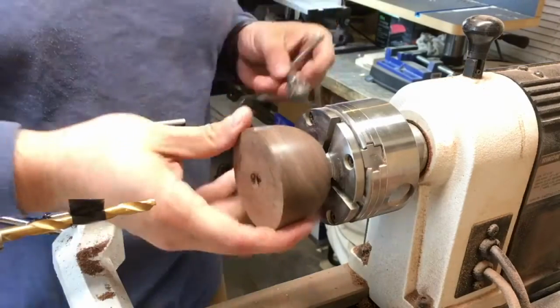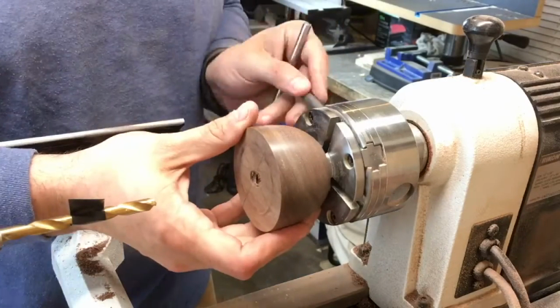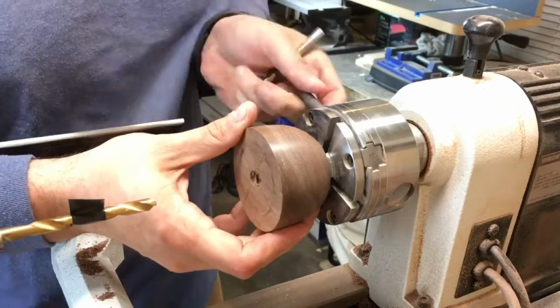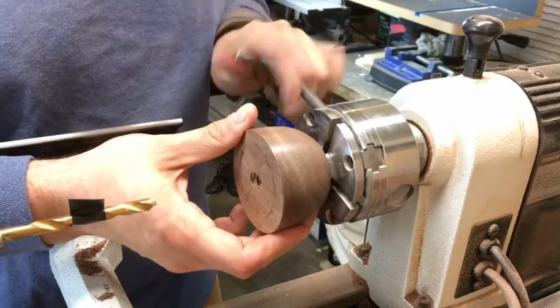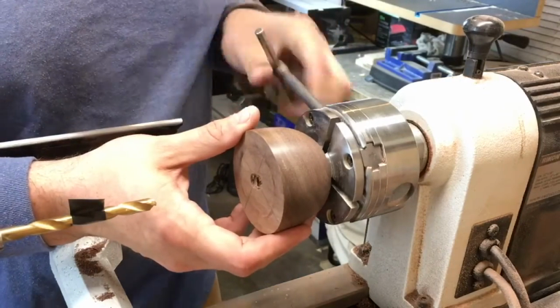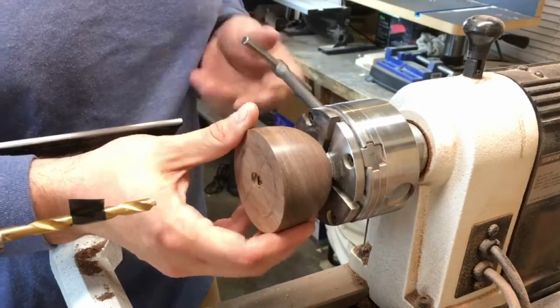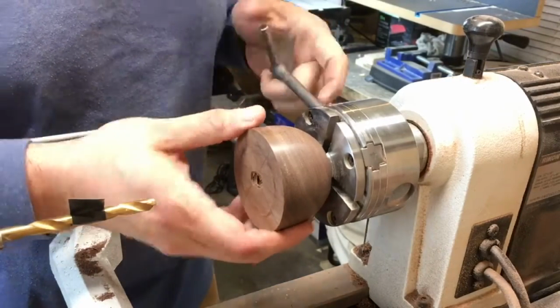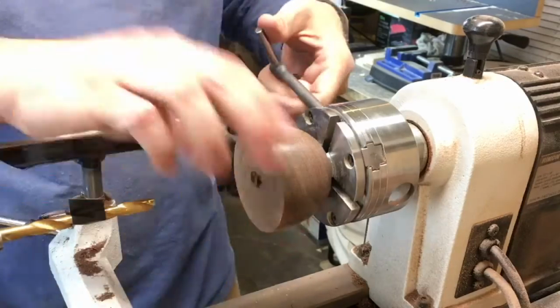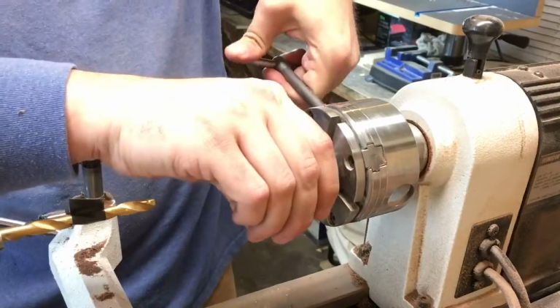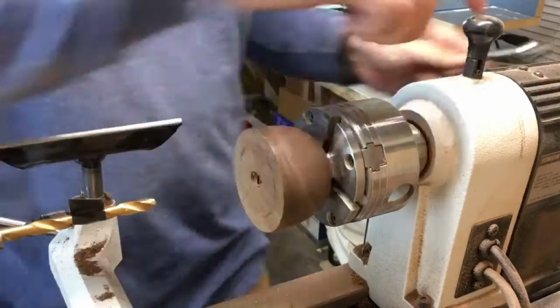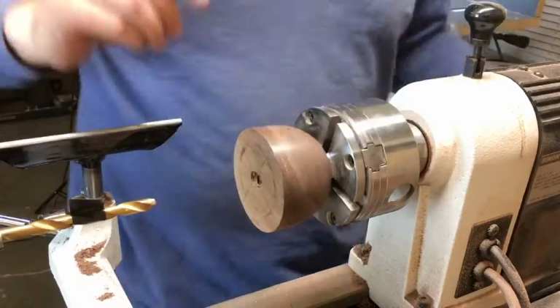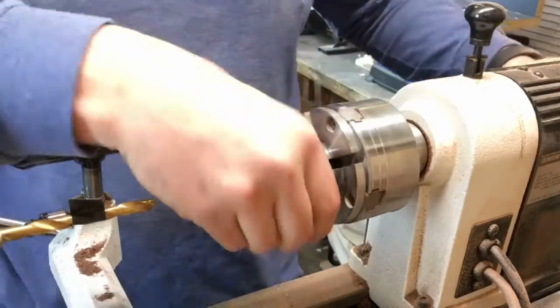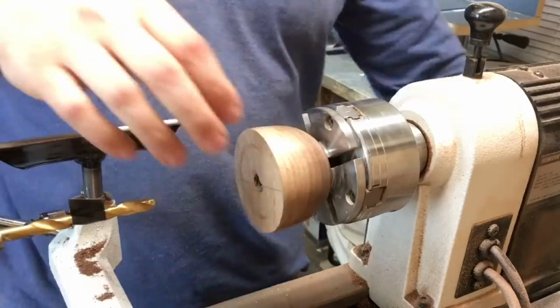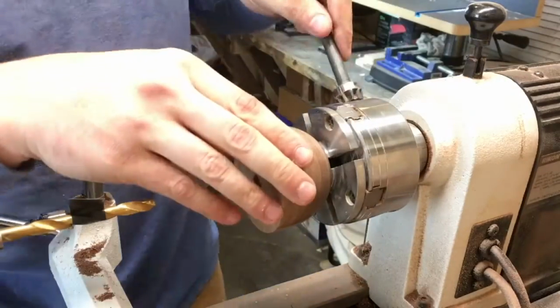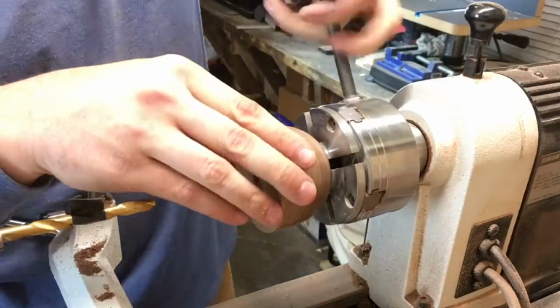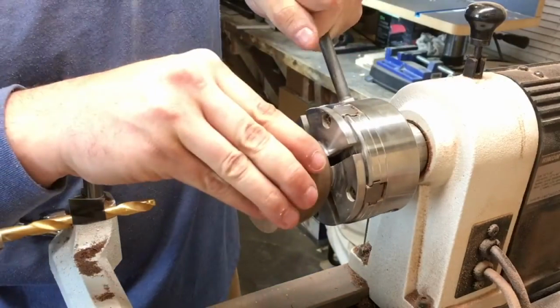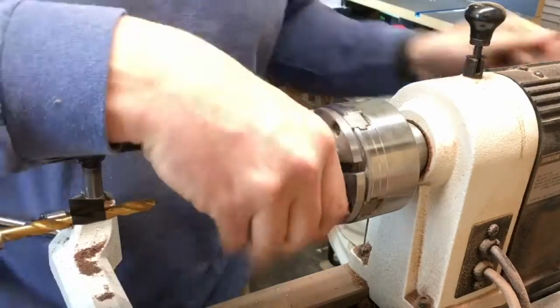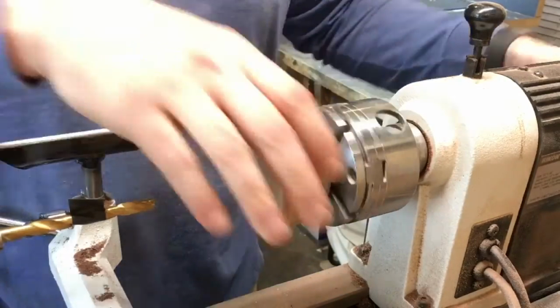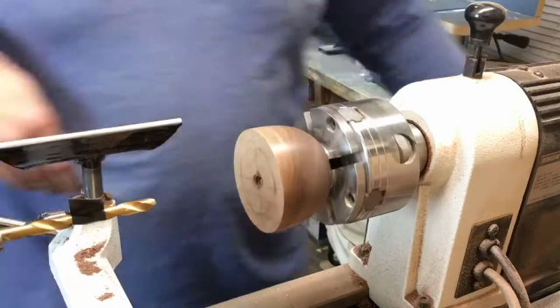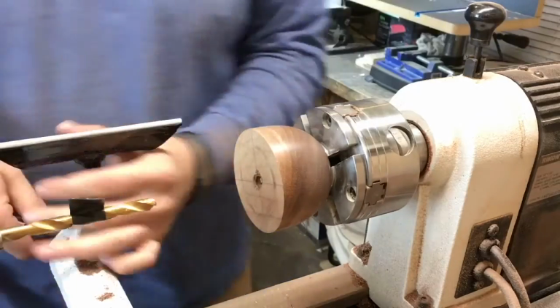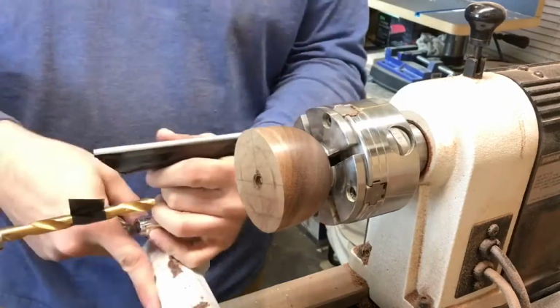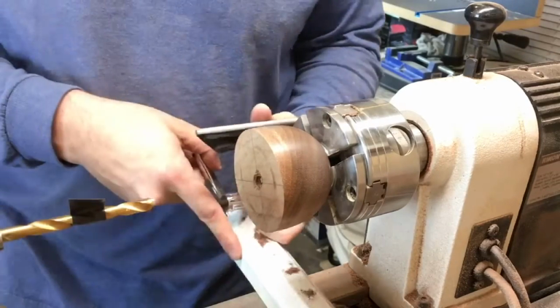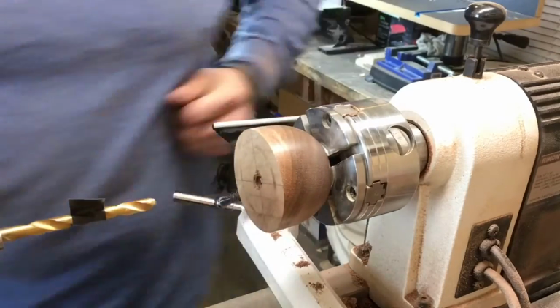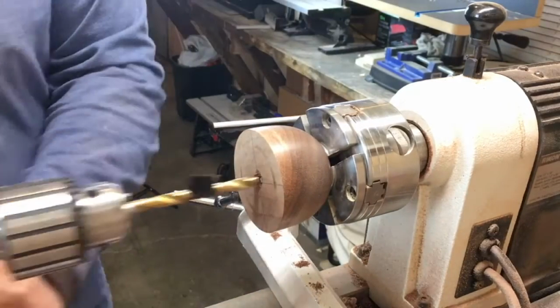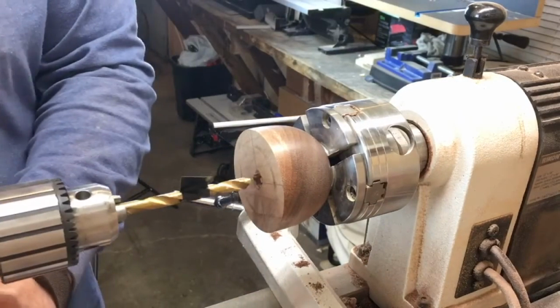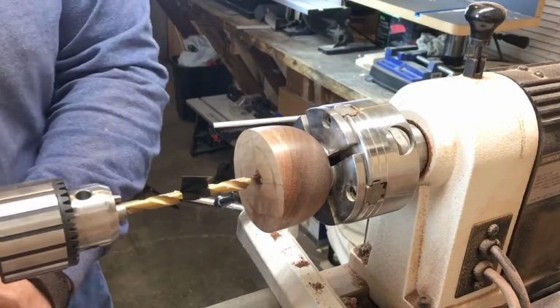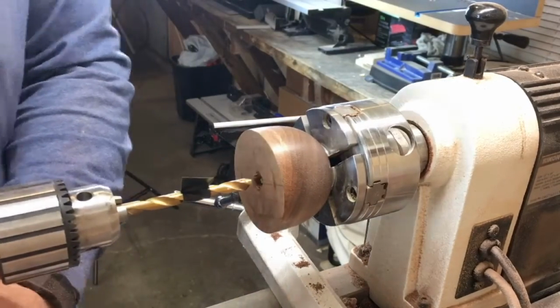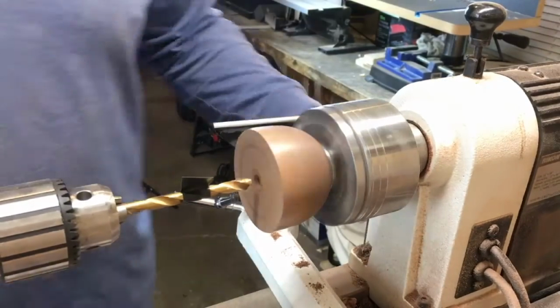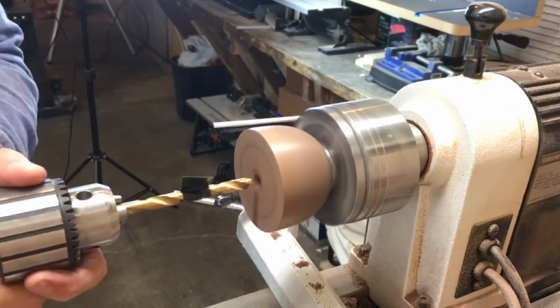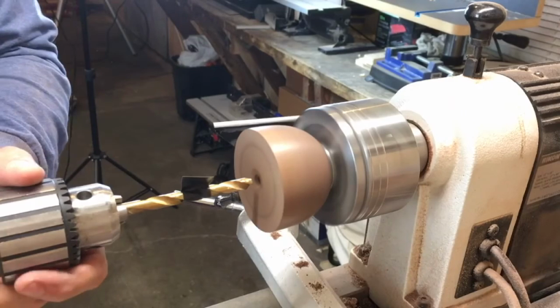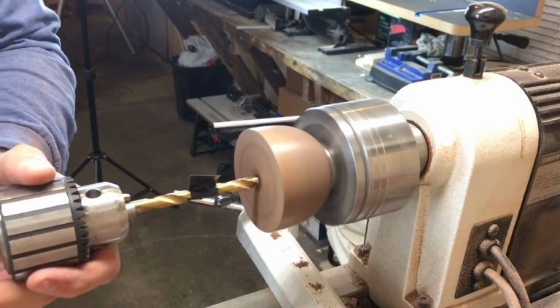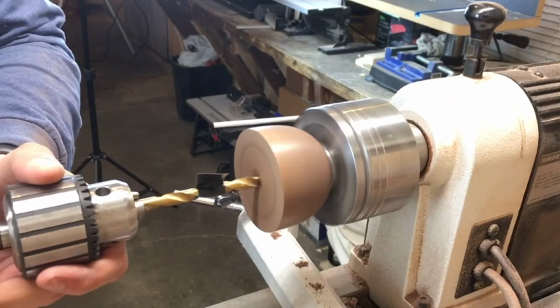Then it's time to turn it around and chuck it up with the 1 inch jaws in the recess that we cut earlier. Then I use a 1¼ inch bit and a Jacob's chuck in the tailstock to set the inside depth of the bowl.